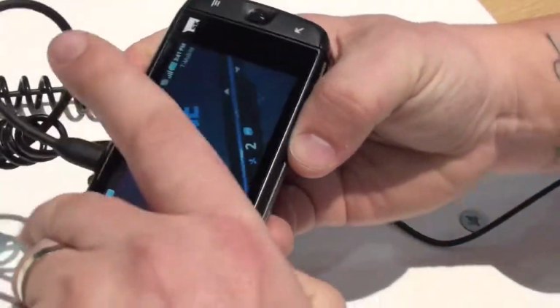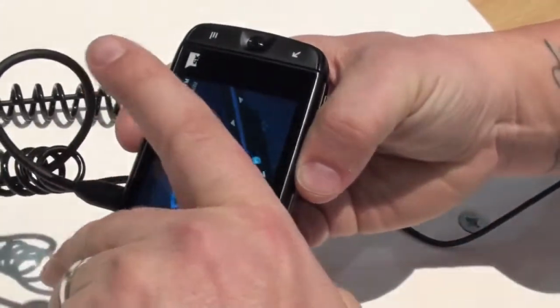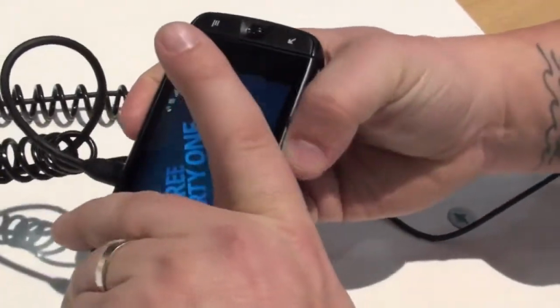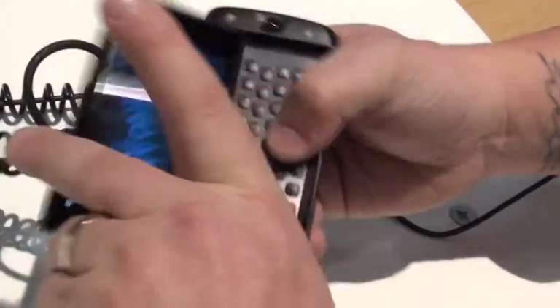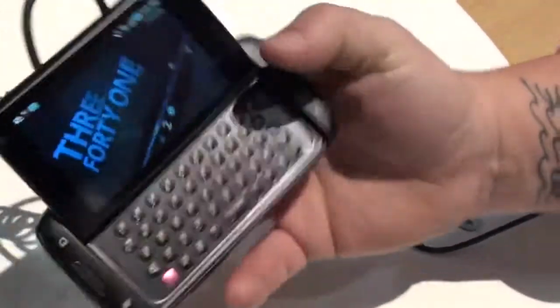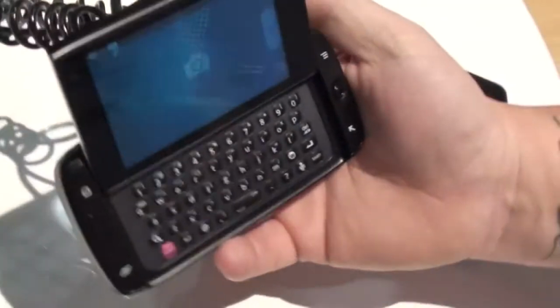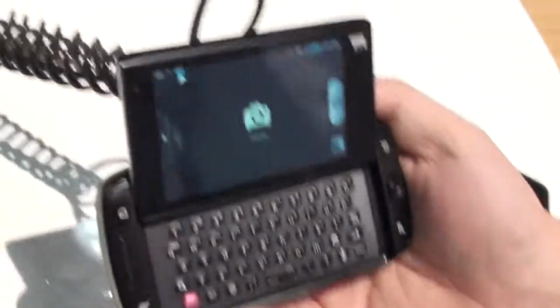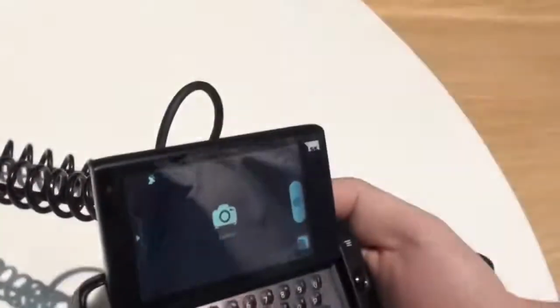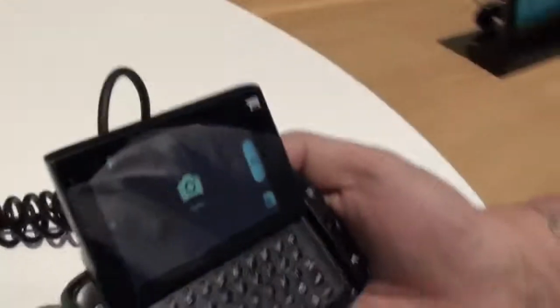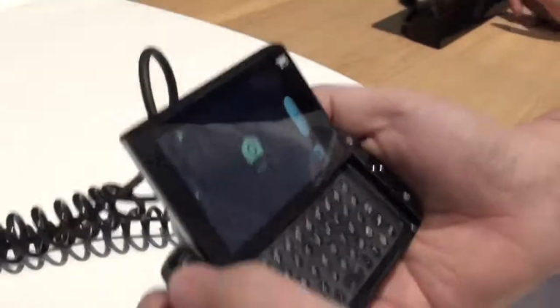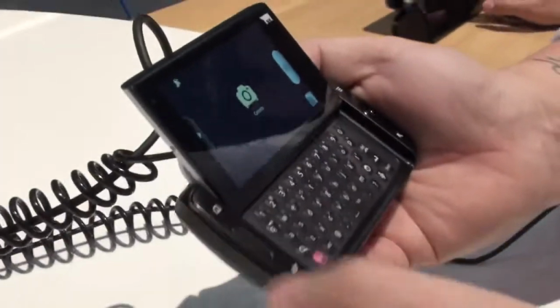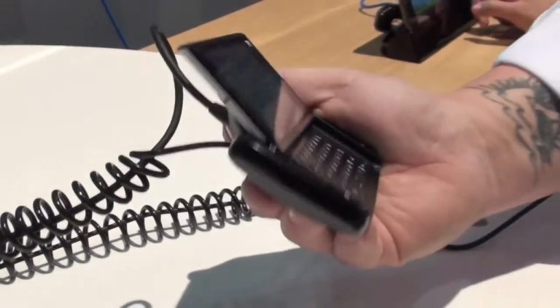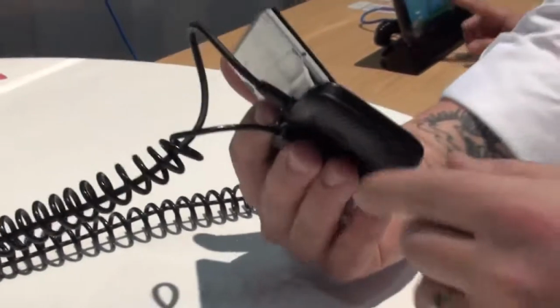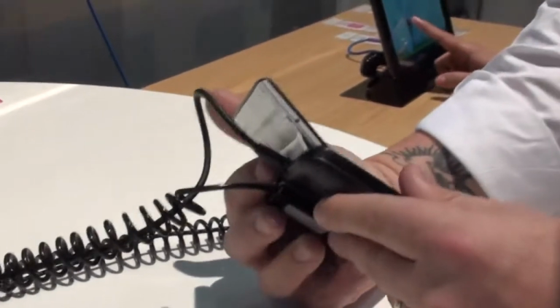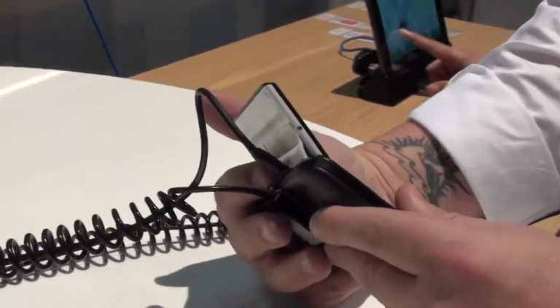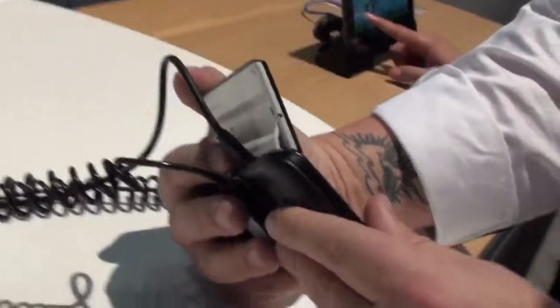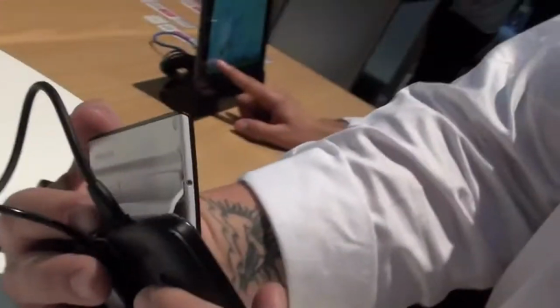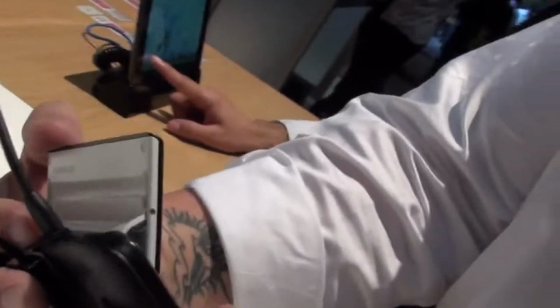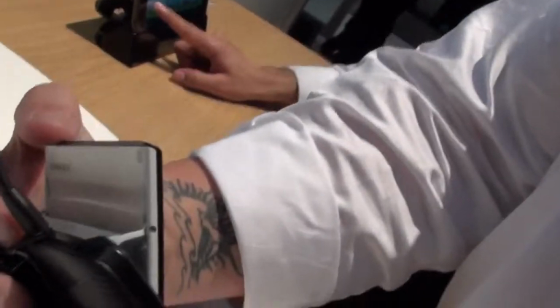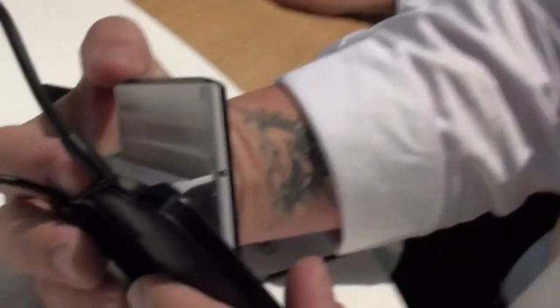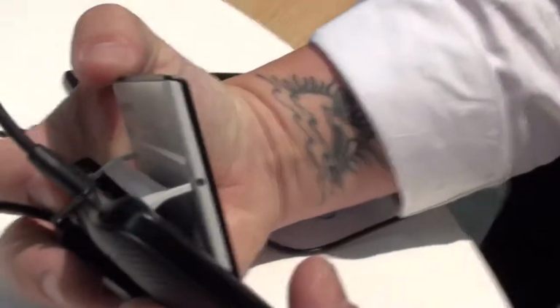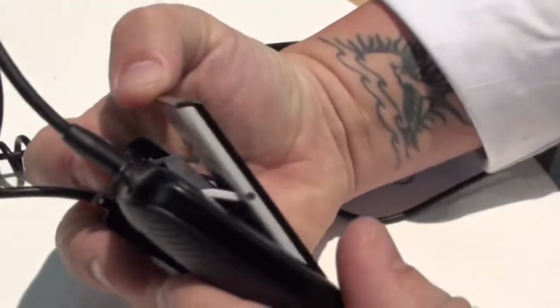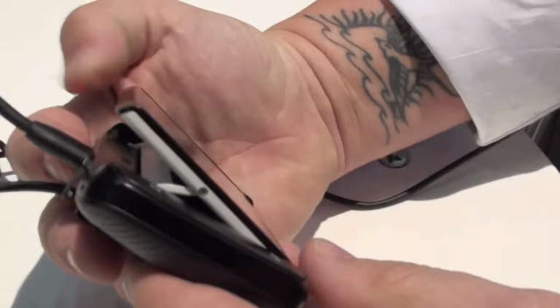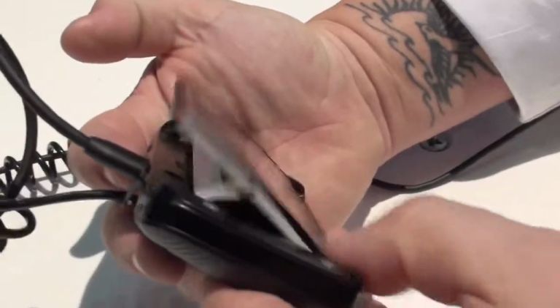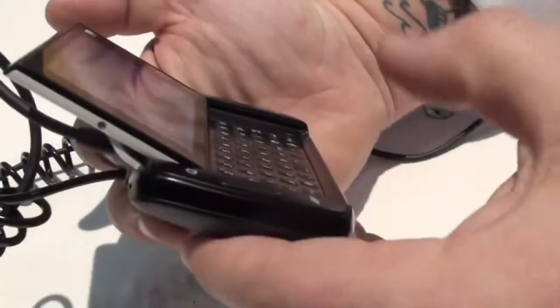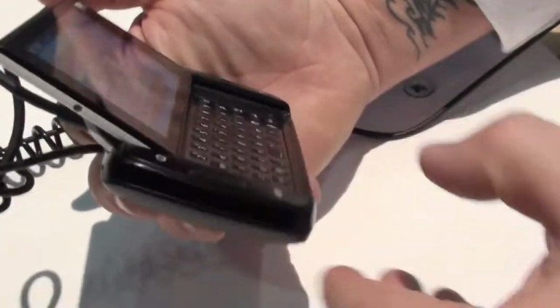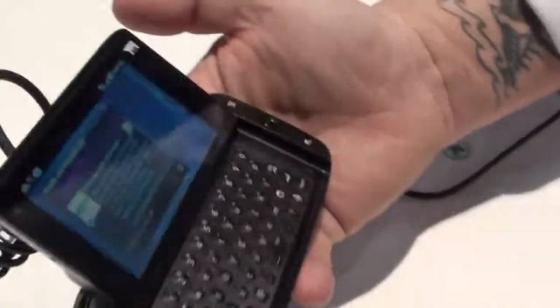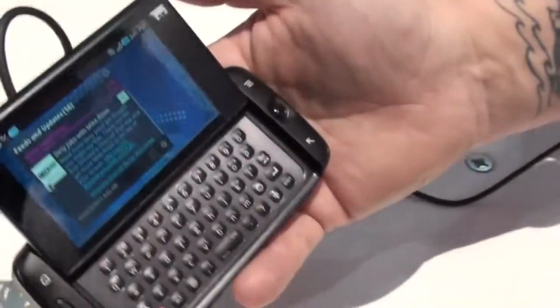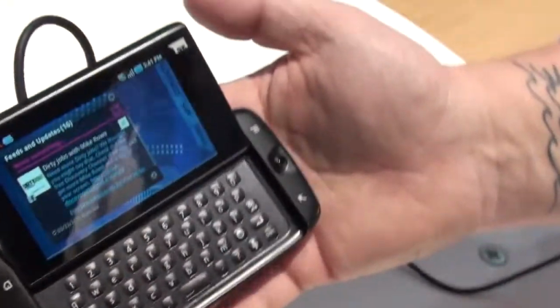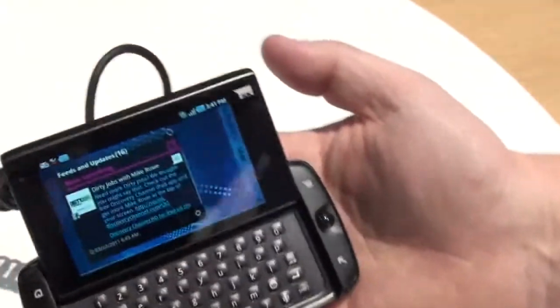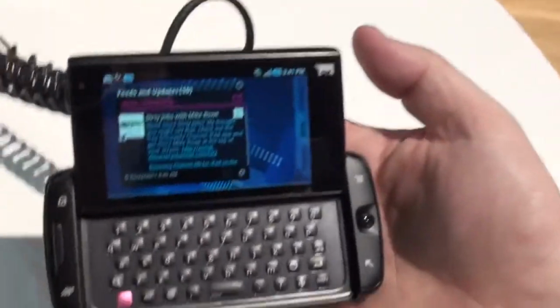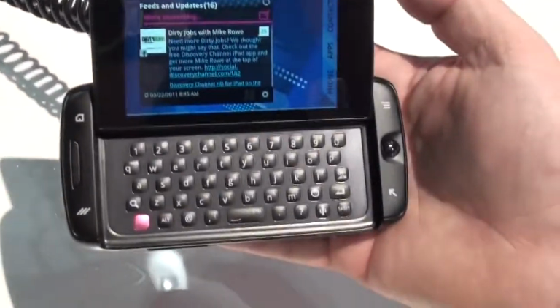It has a new pop slider. Go ahead and show that hinge from the side — it pops right into place. It also has a great 5-row QWERTY keyboard.